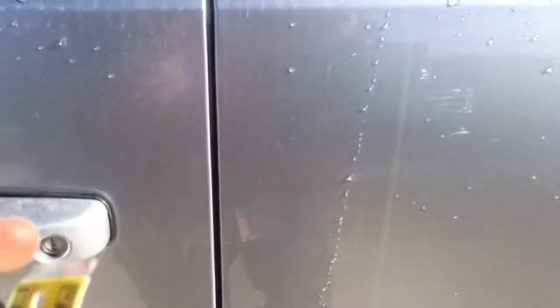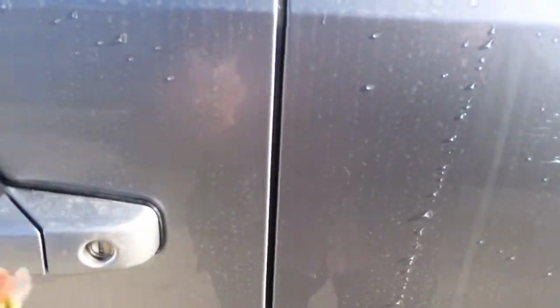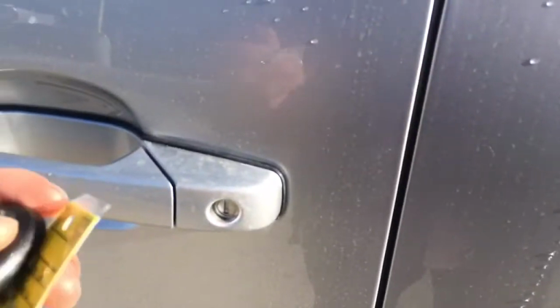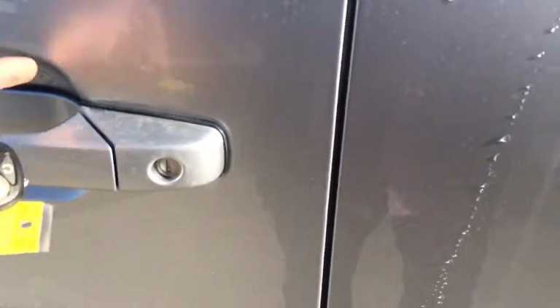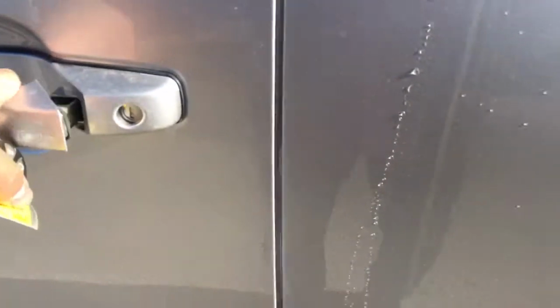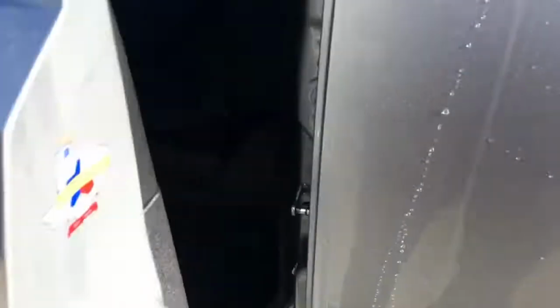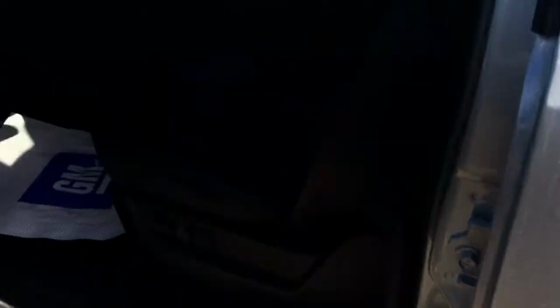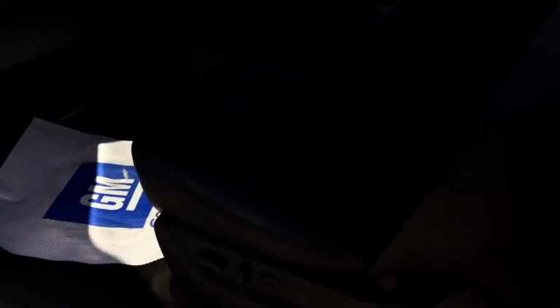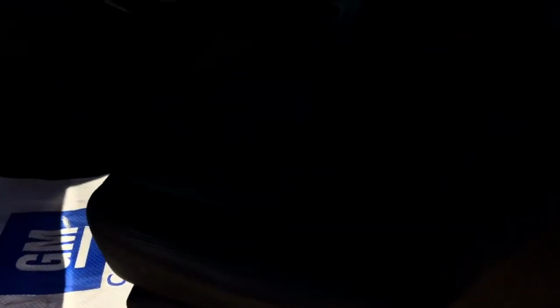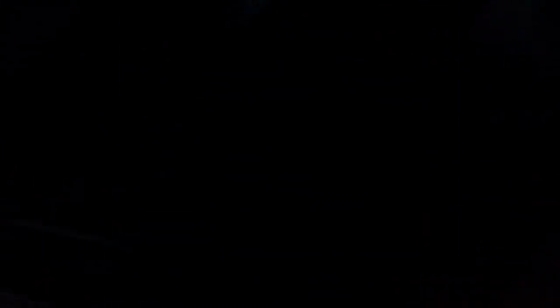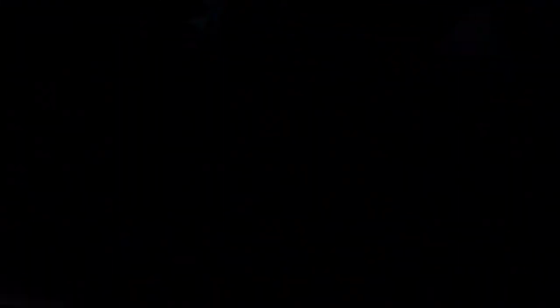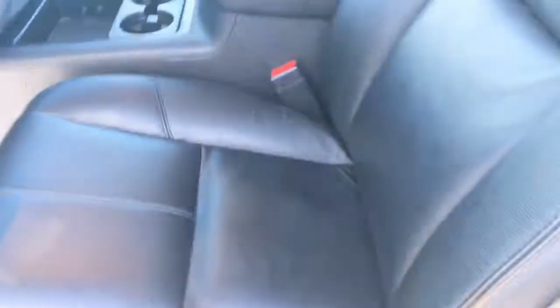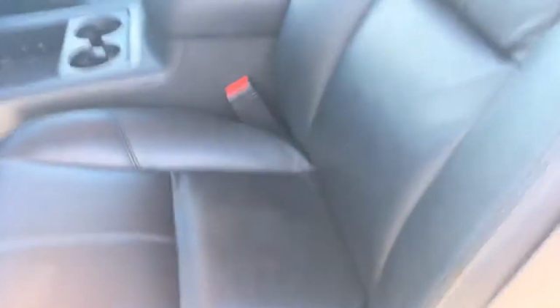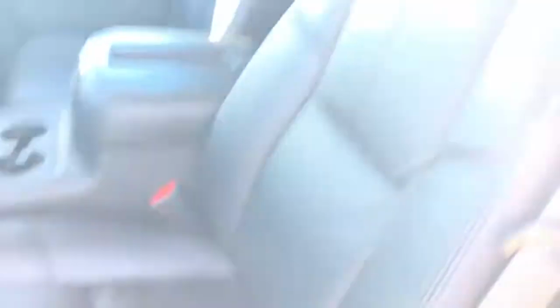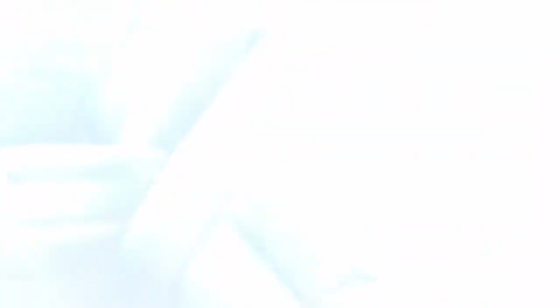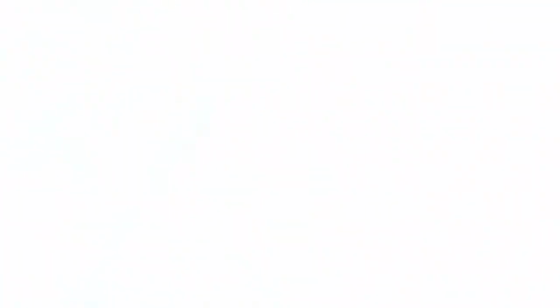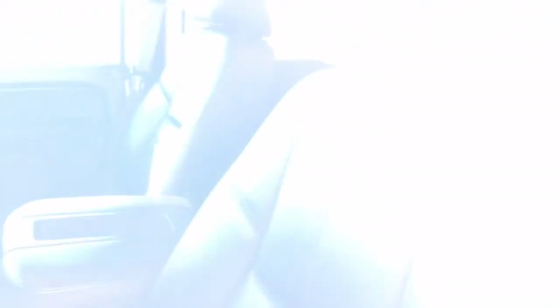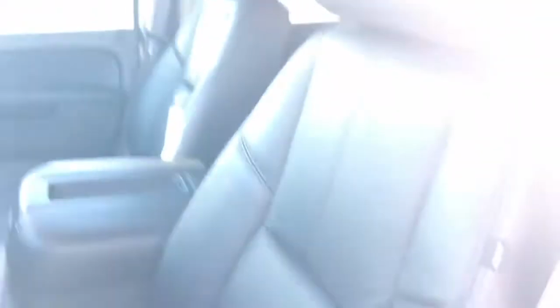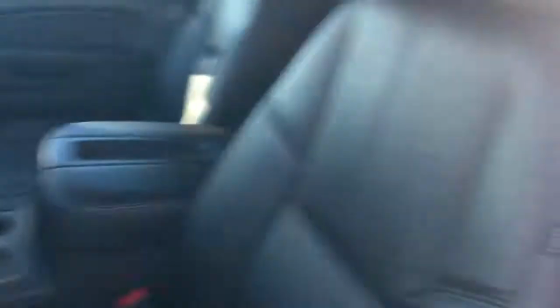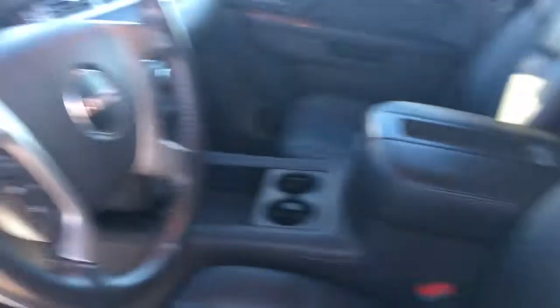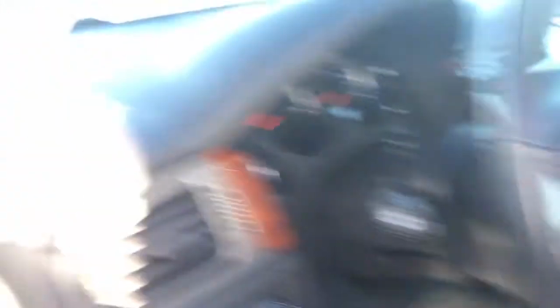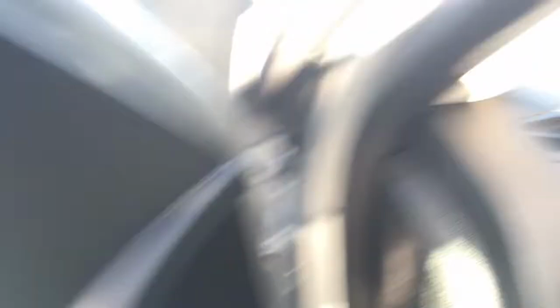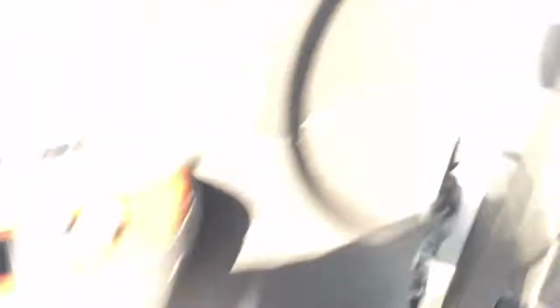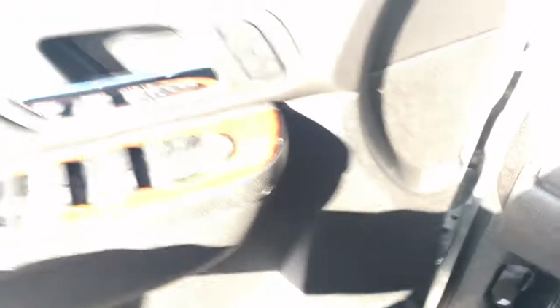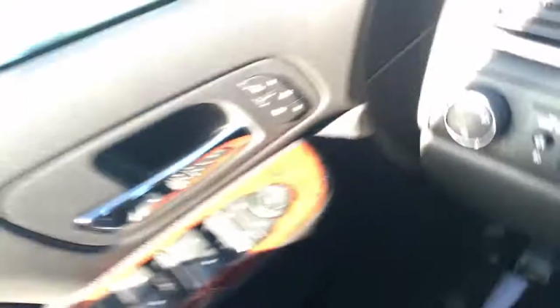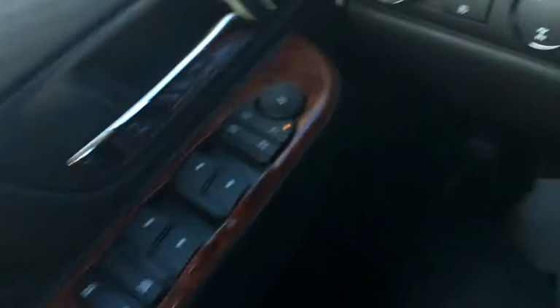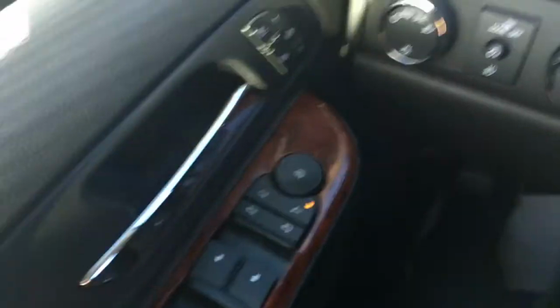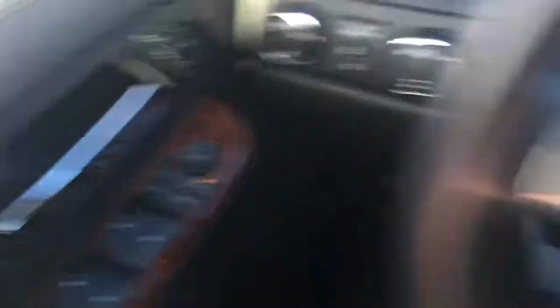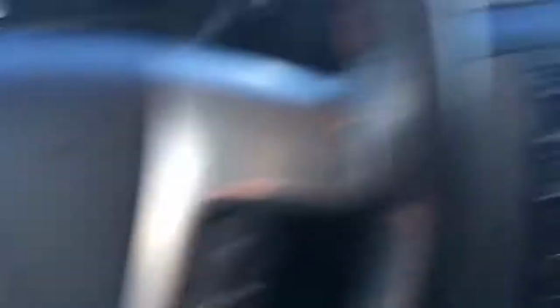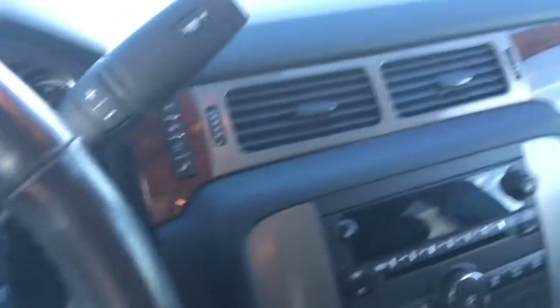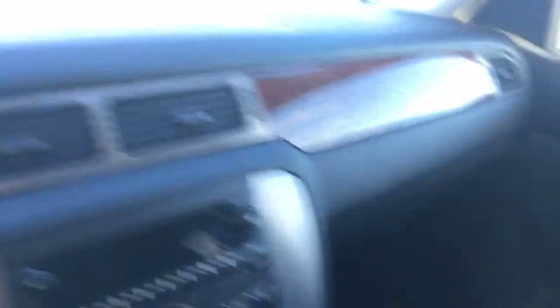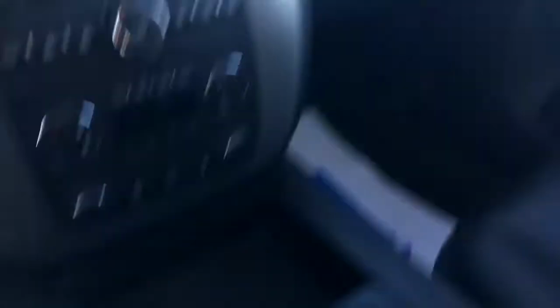Take a look inside here. All black leather seating, very well kept — no scratches or scuffs on them. Nice wood grain trim in the vehicle as well.